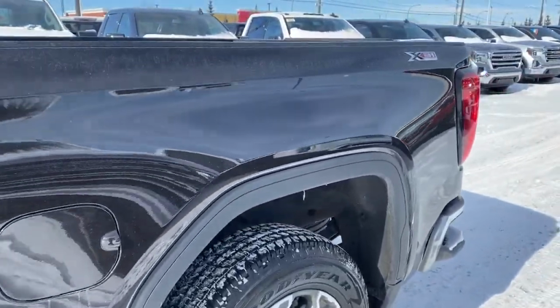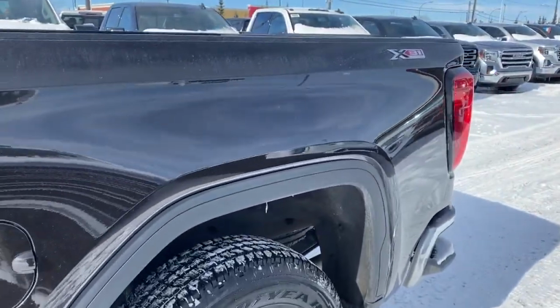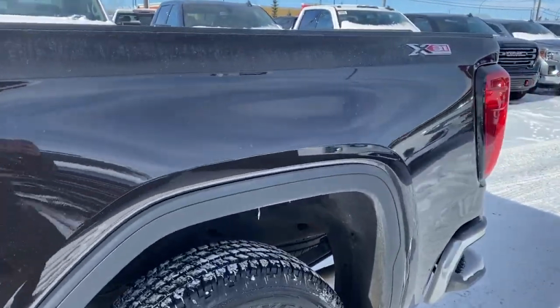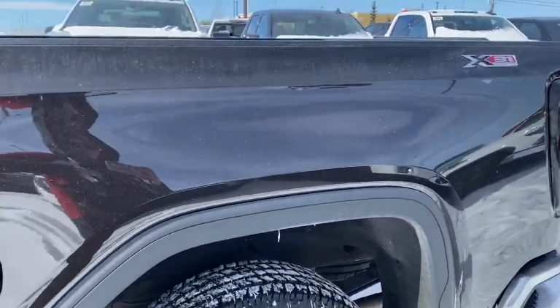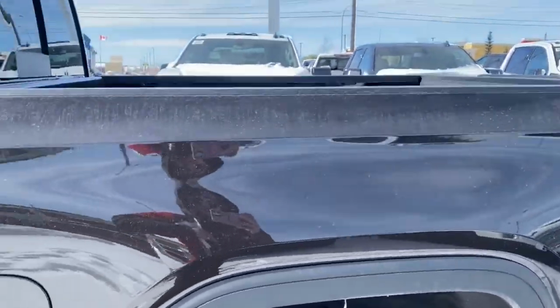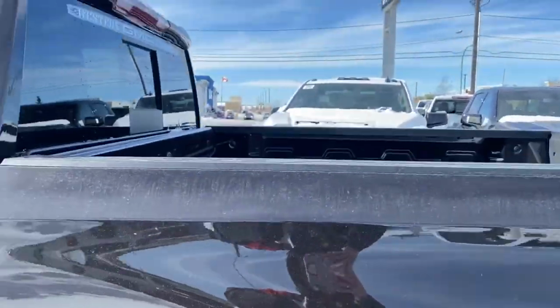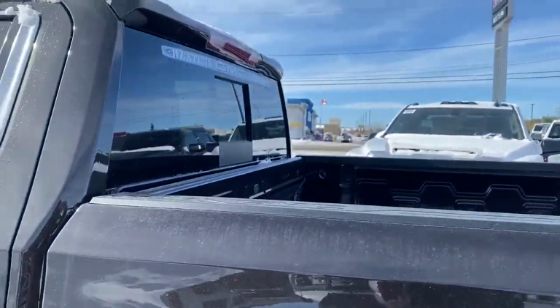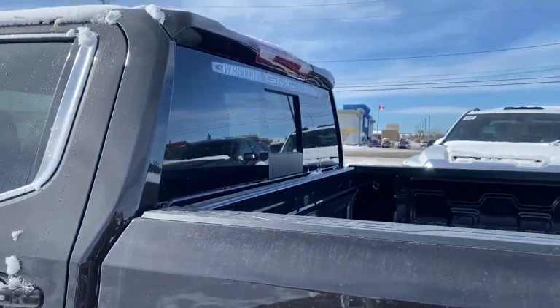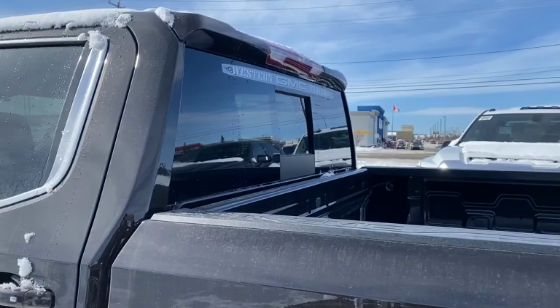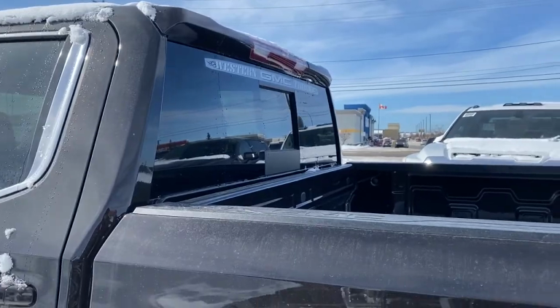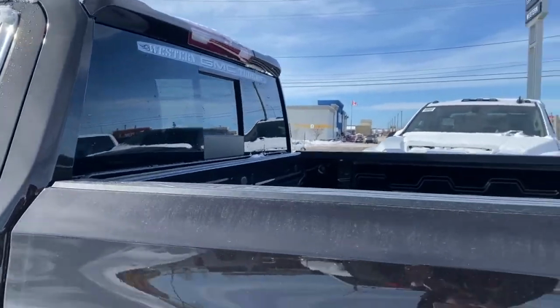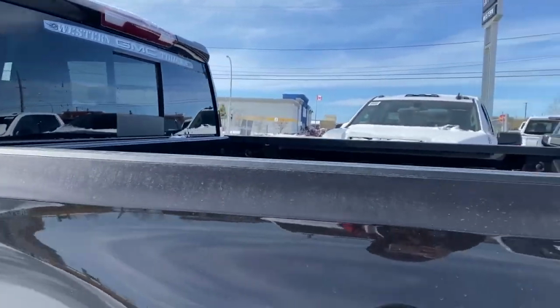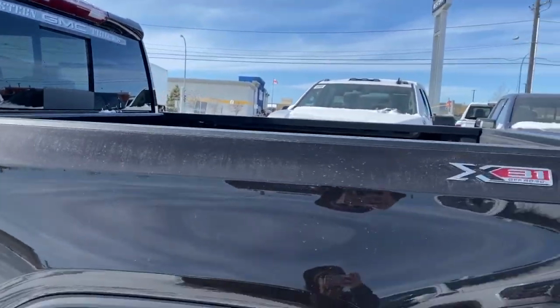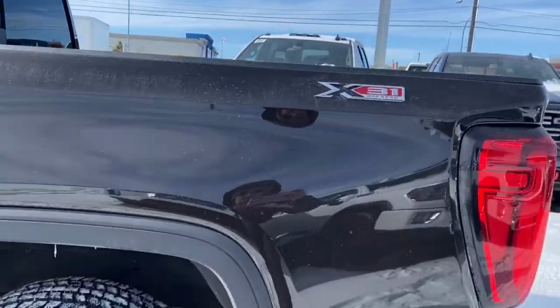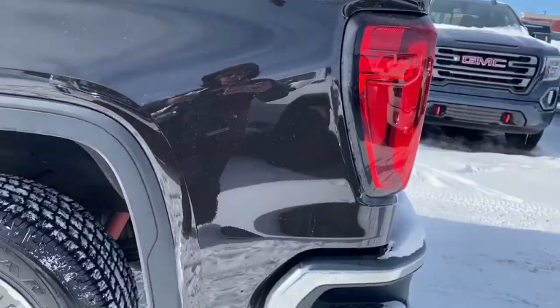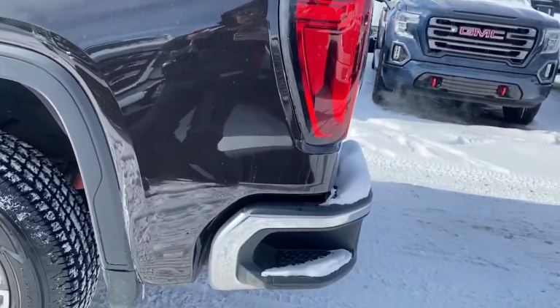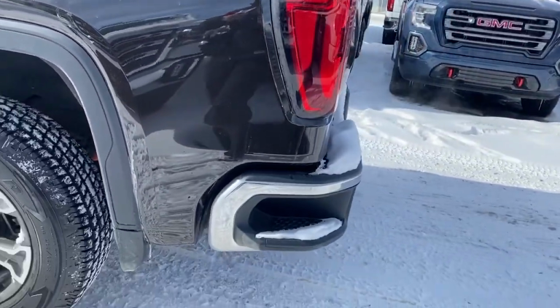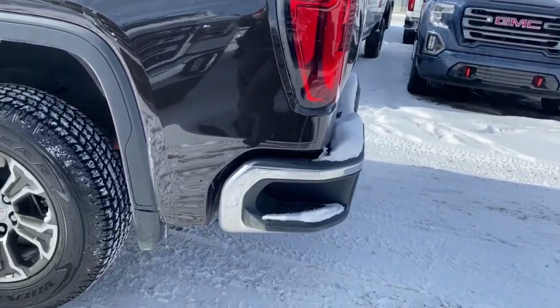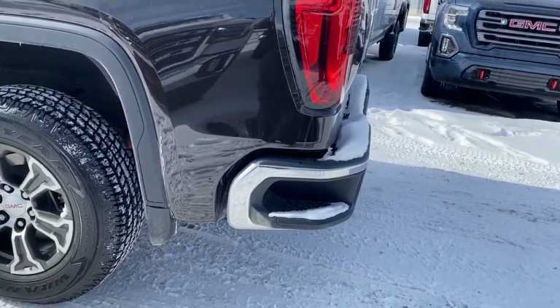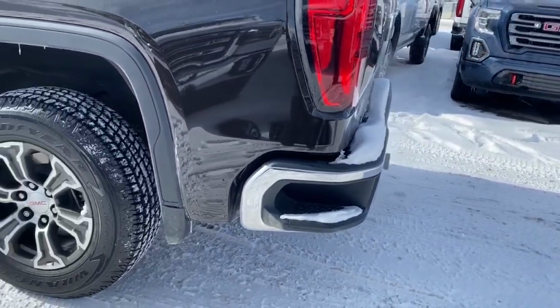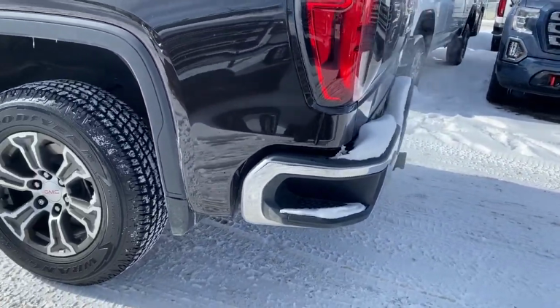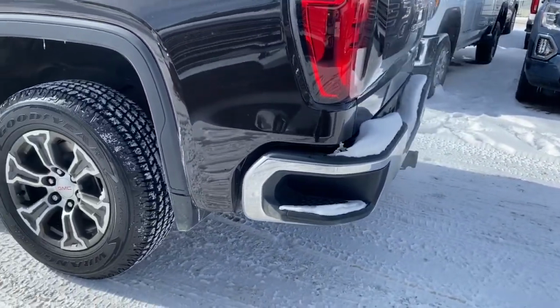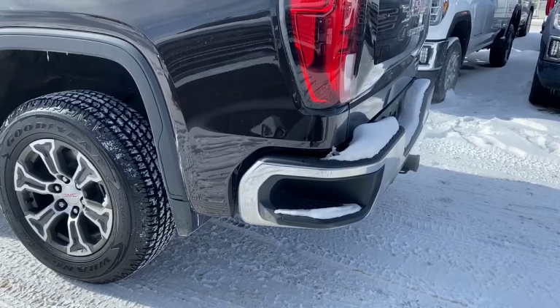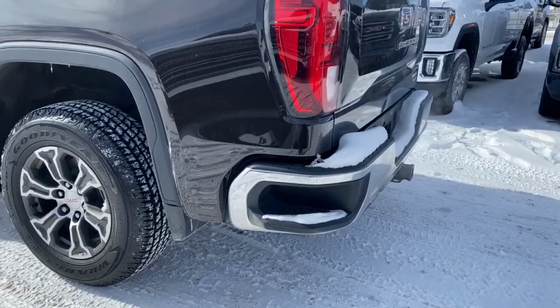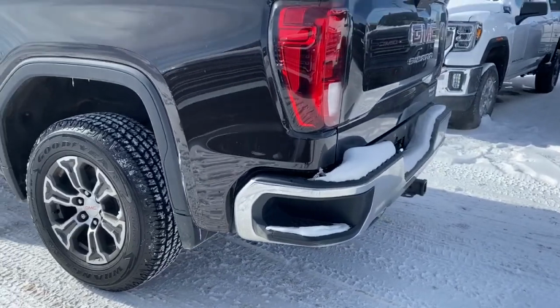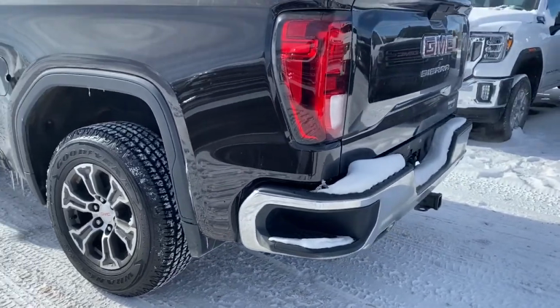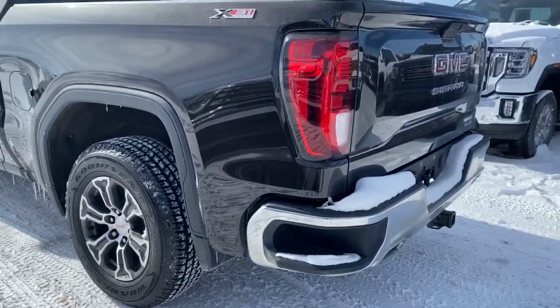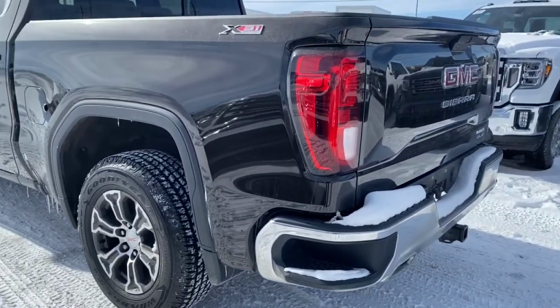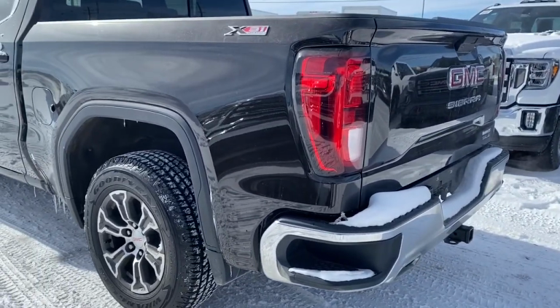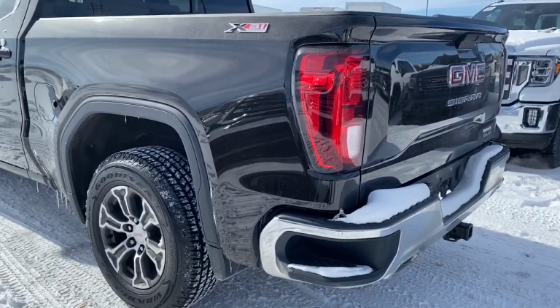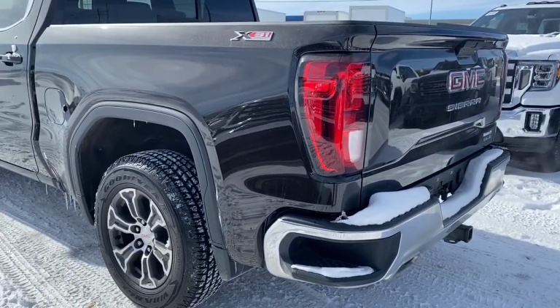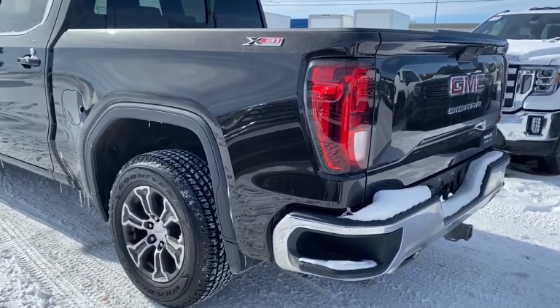As we make our way to the back, you'll notice we've got our rear window slider and the corner step bumper. Those corner steps are located on either side of the bumper for quick and easy access to the back of the truck.